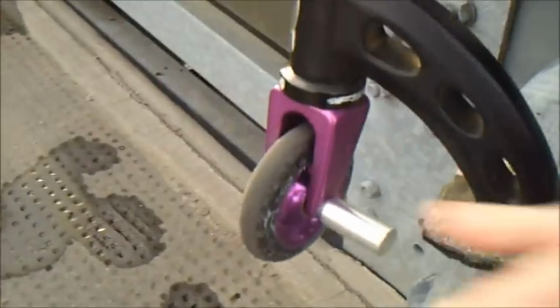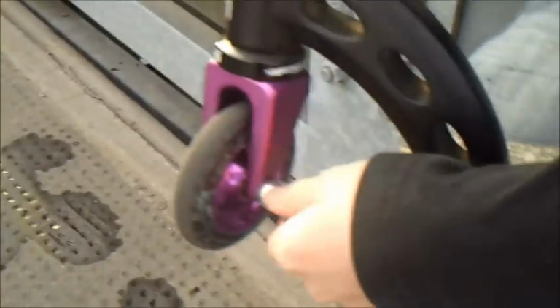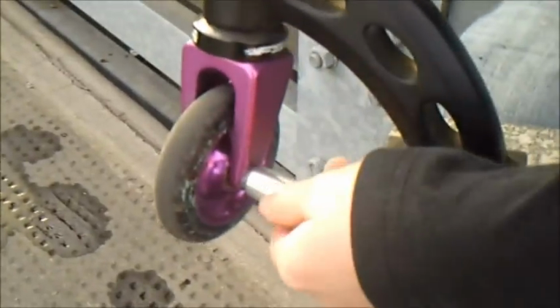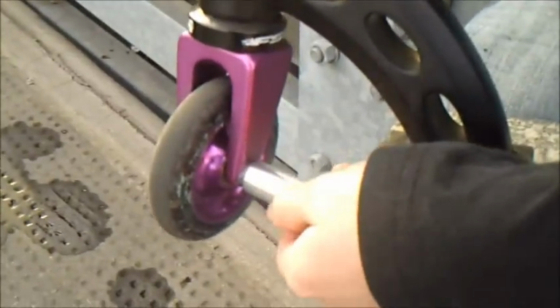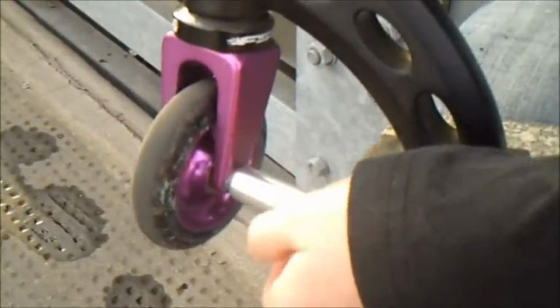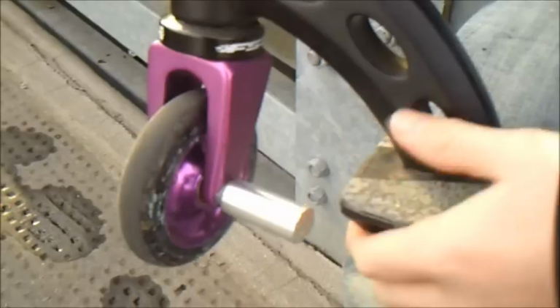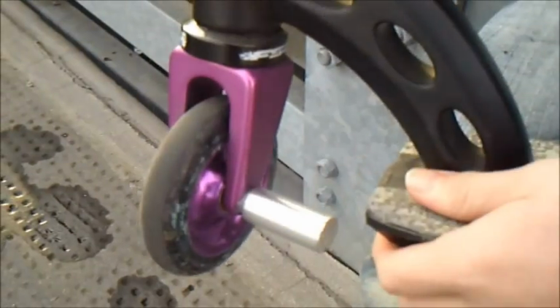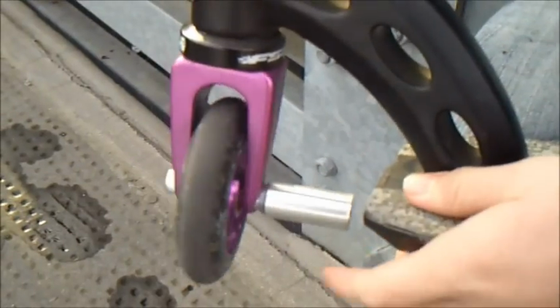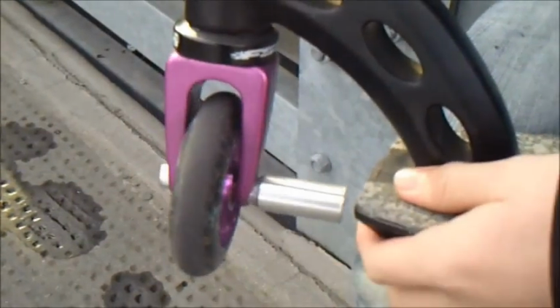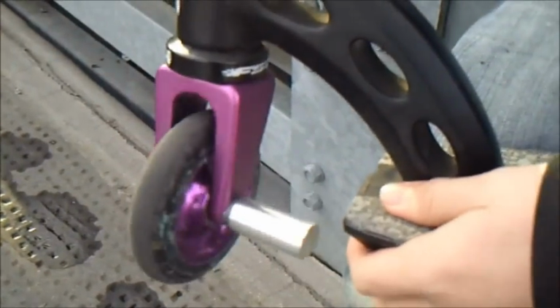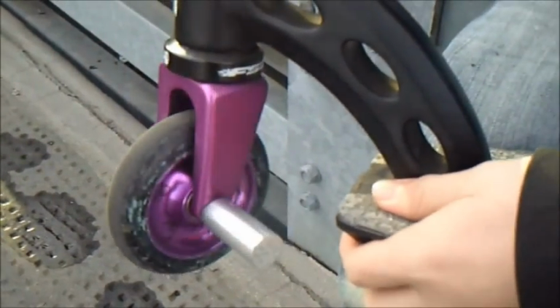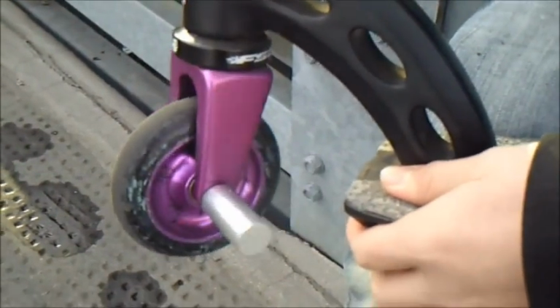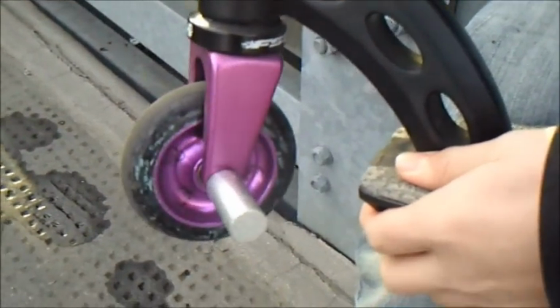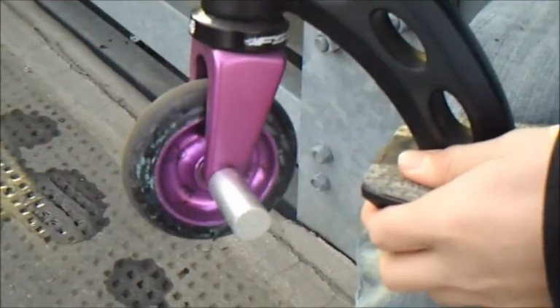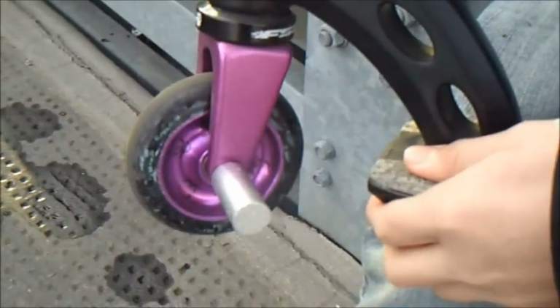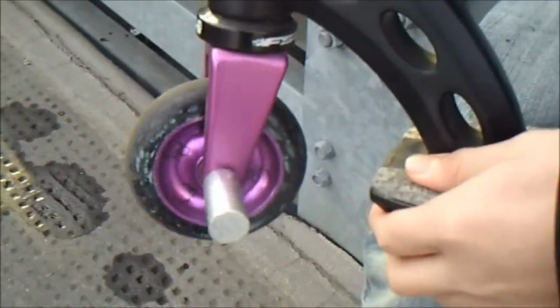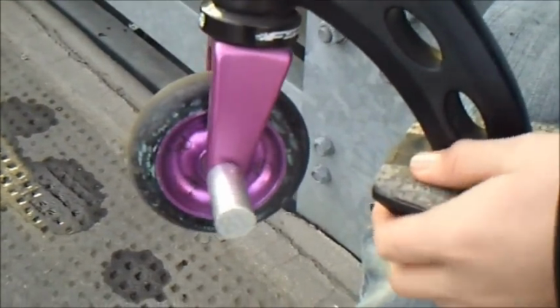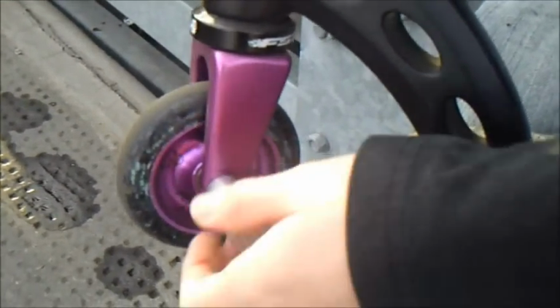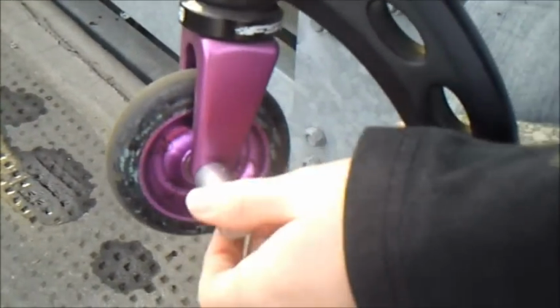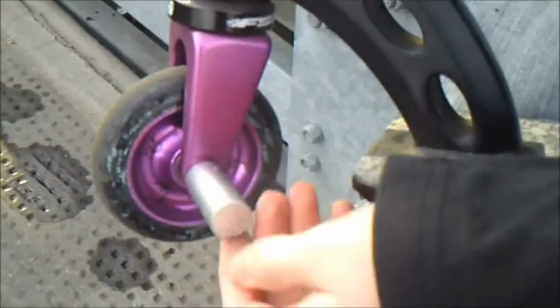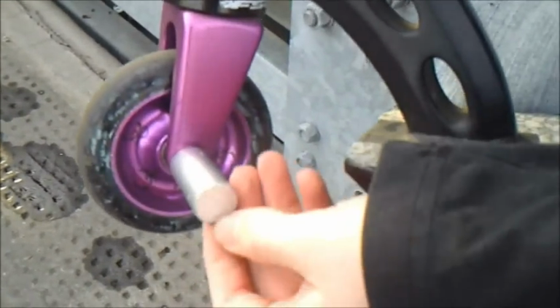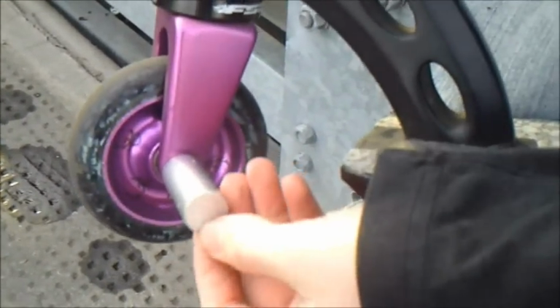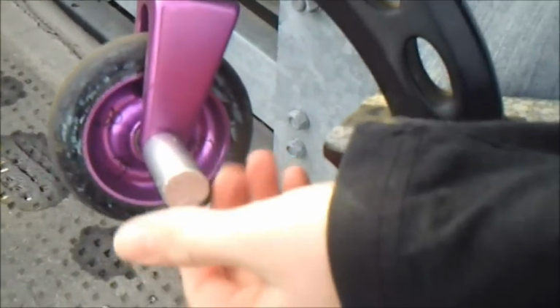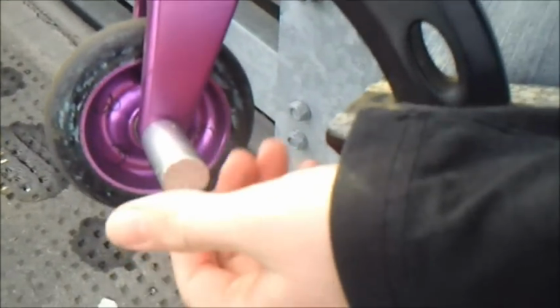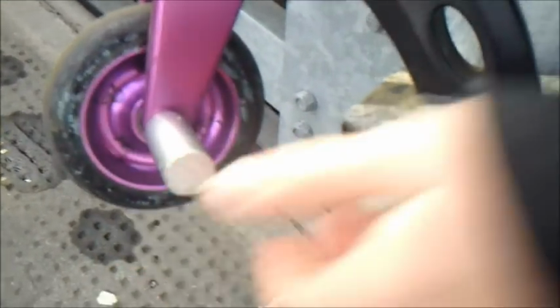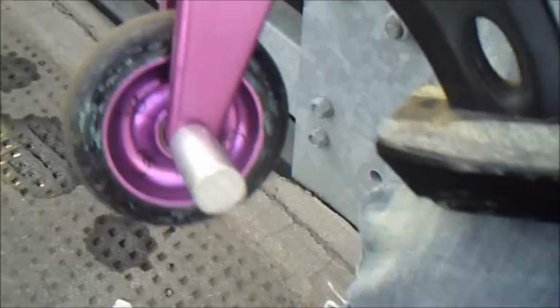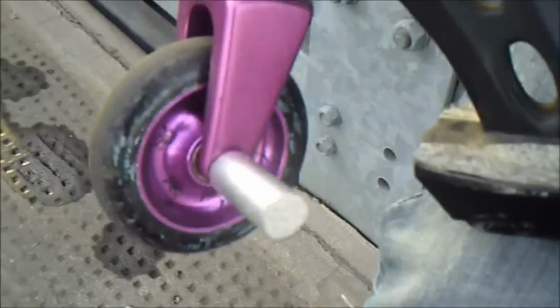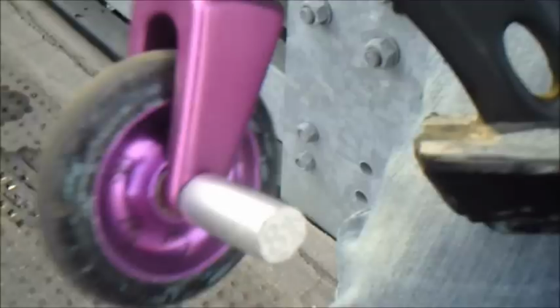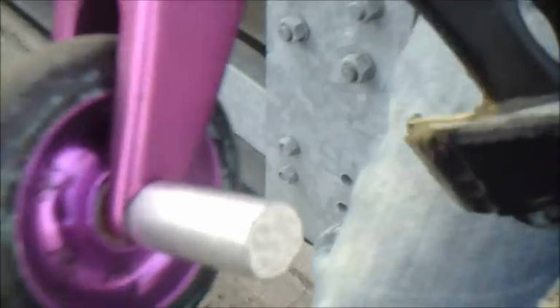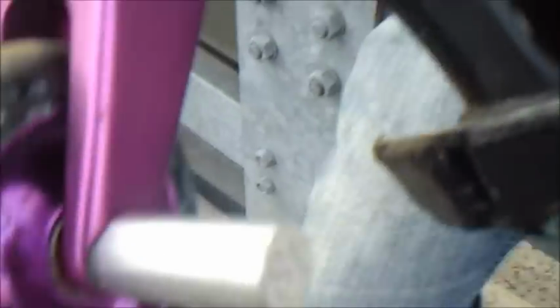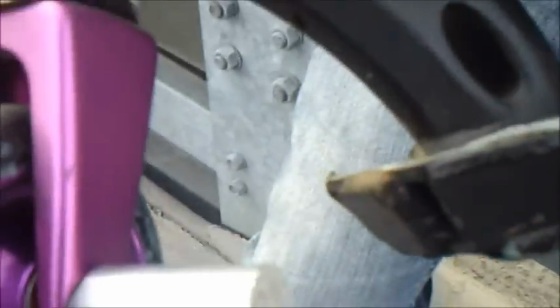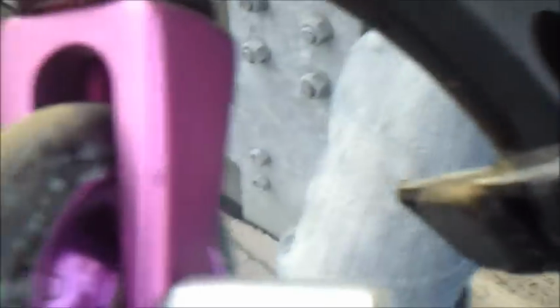Forks, Blazer Pro, purple. Wheels, blunt, purple skulls. A1 custom pegs, silver. As you can see now, bonus reds.